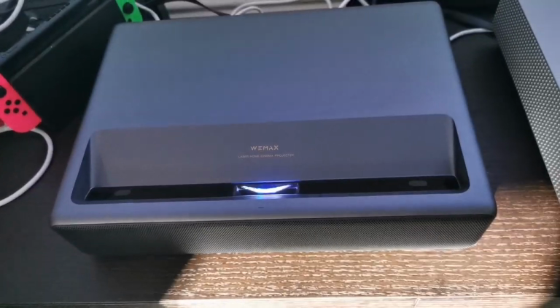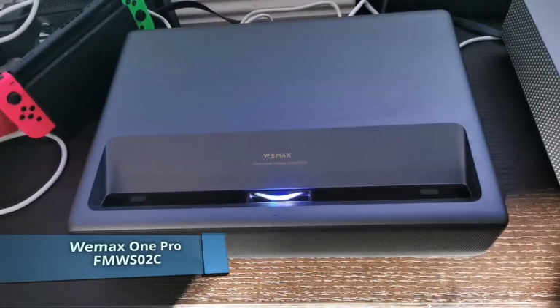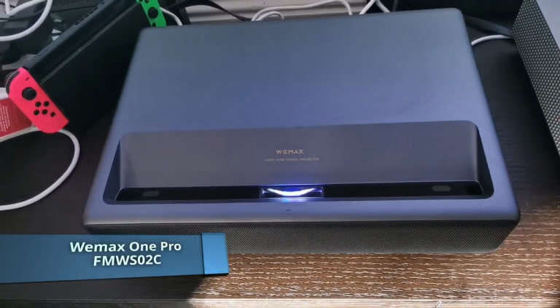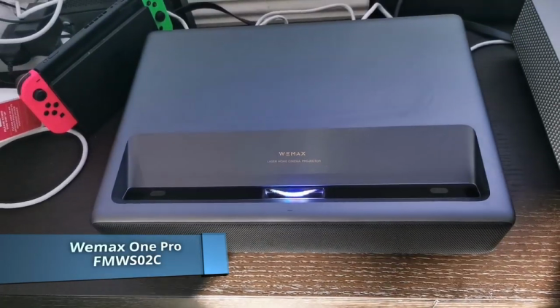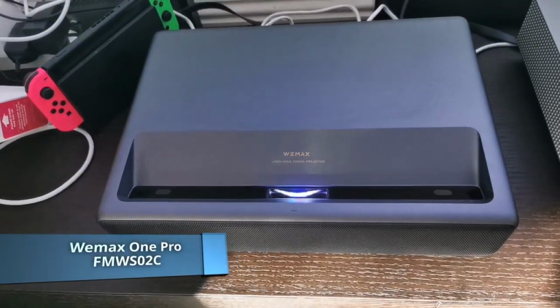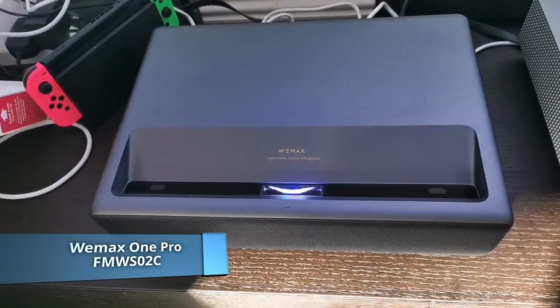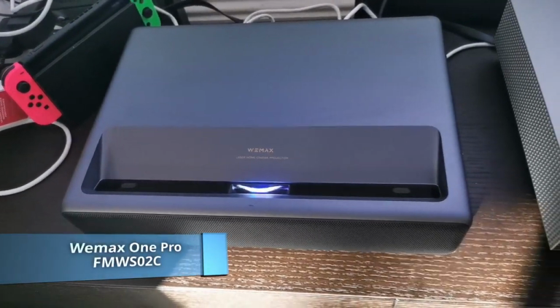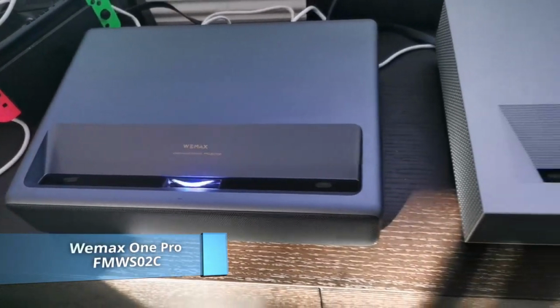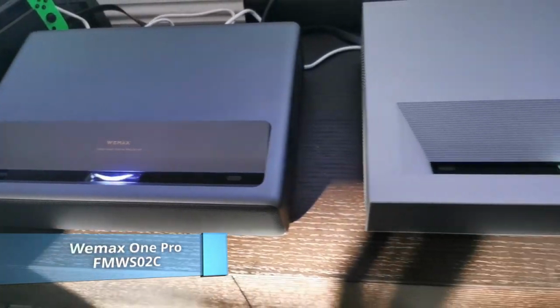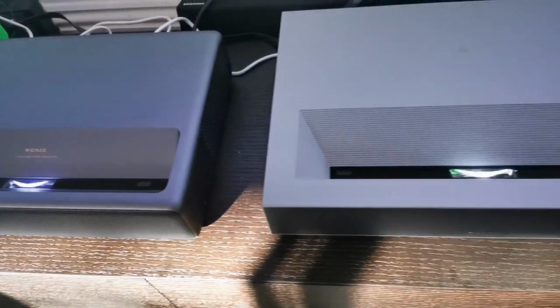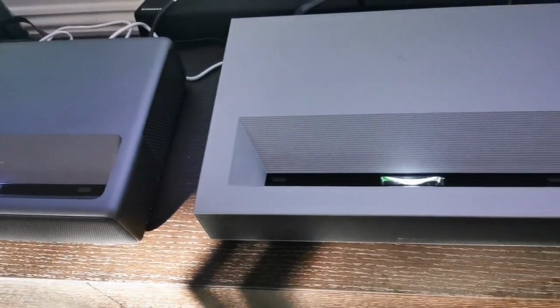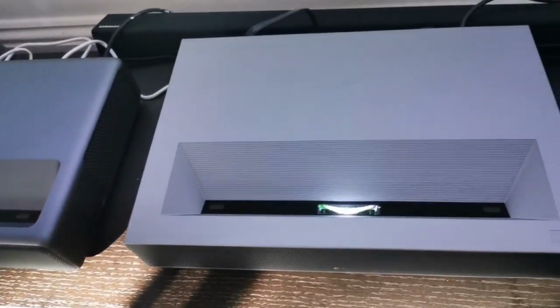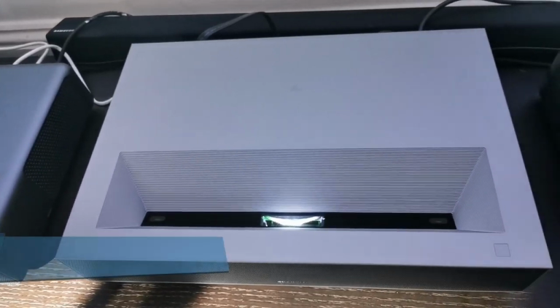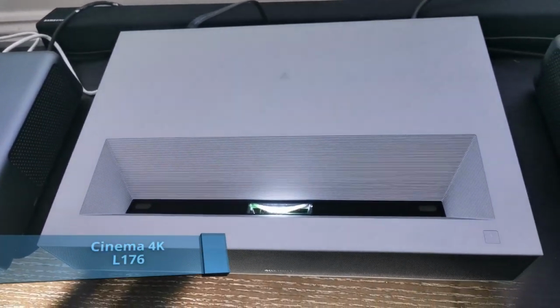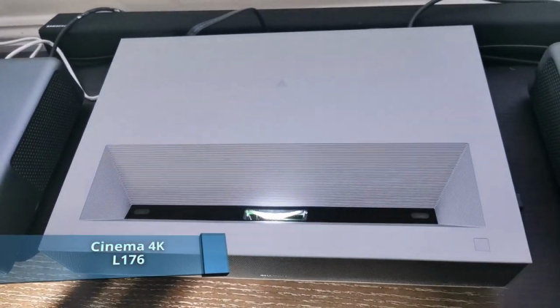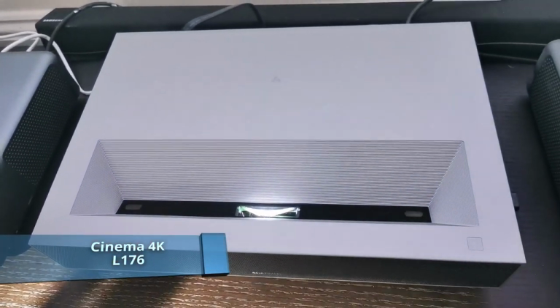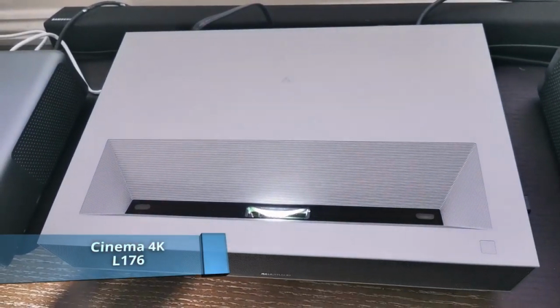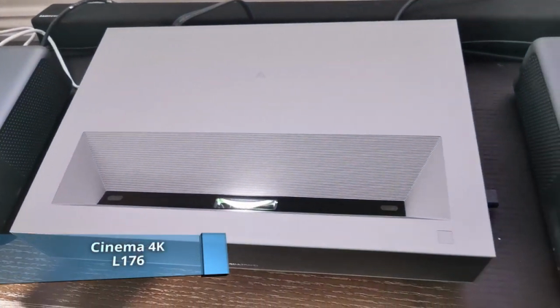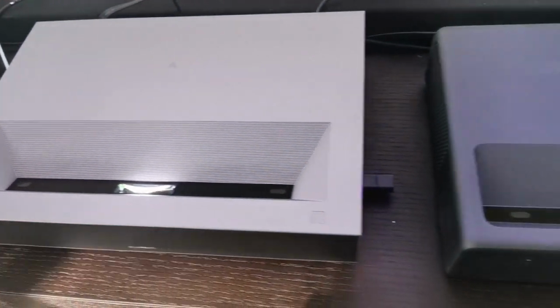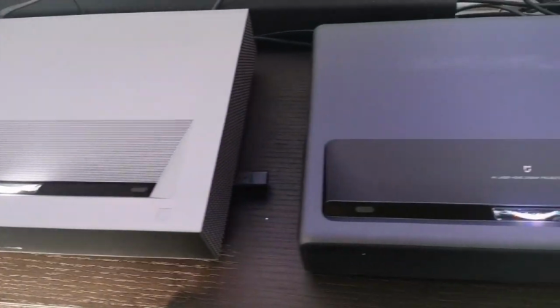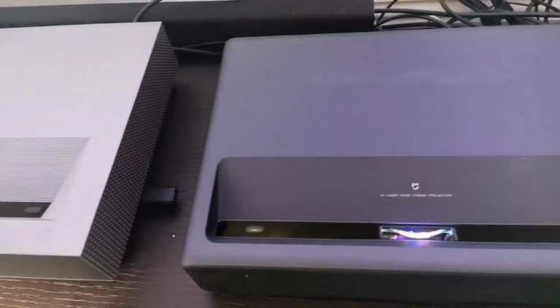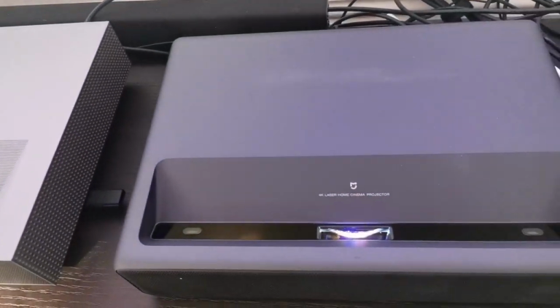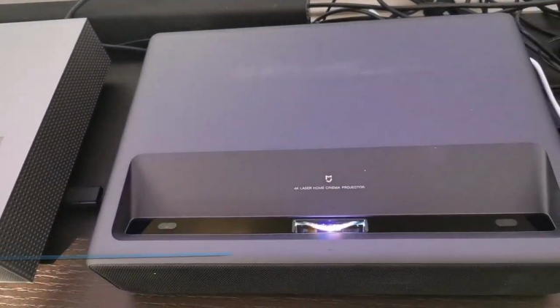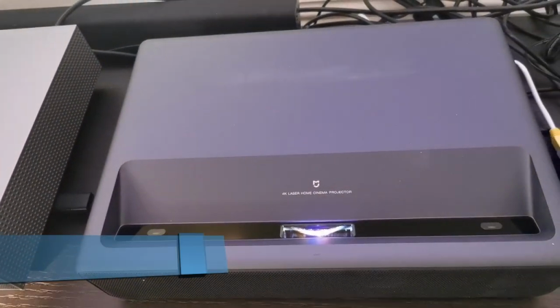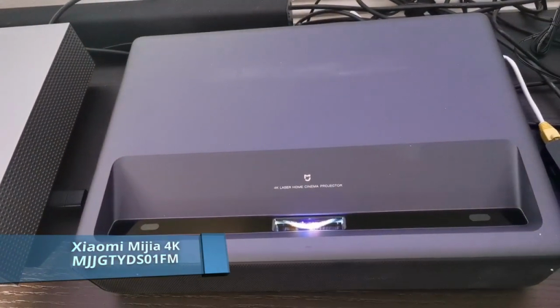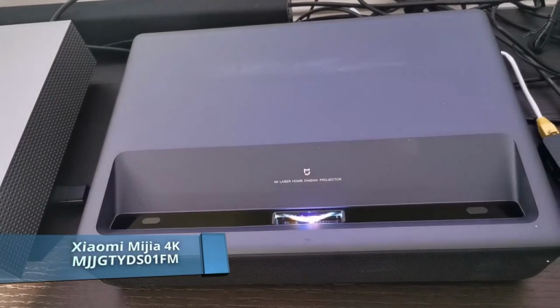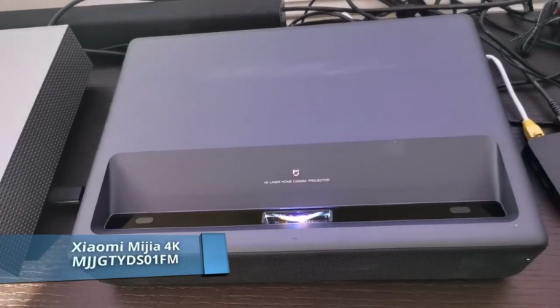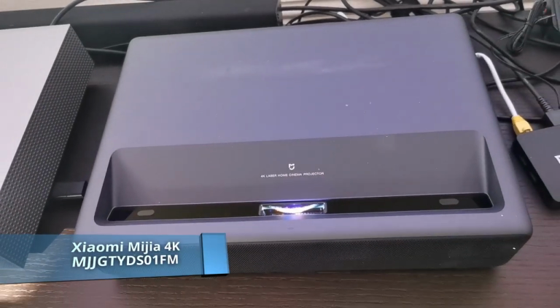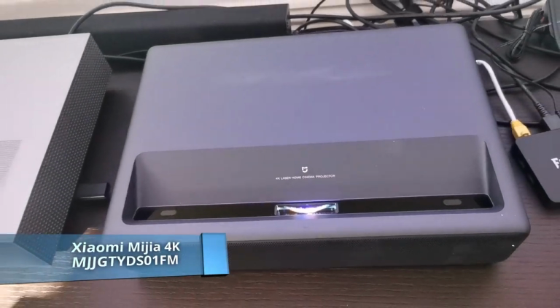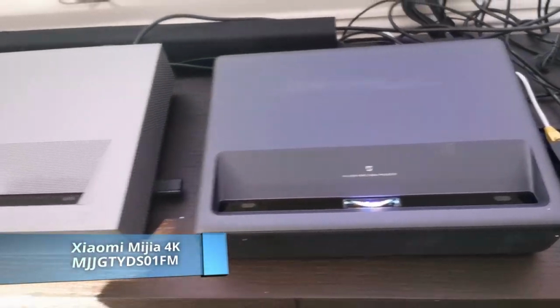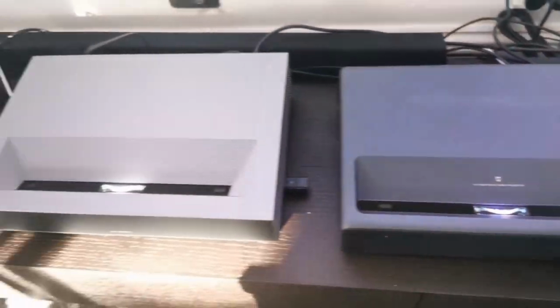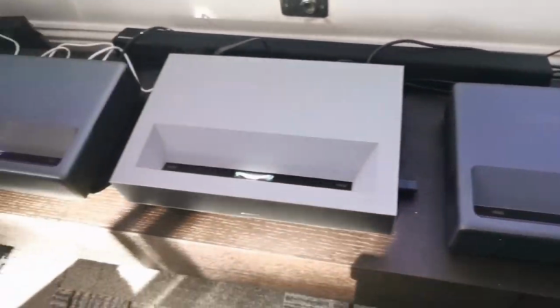Hi guys, in this video we are going to compare VMAX 1 Pro, the latest Cinema 4K, and the Mija 4K. We are going to compare infrared noise, brightness, and image performance.